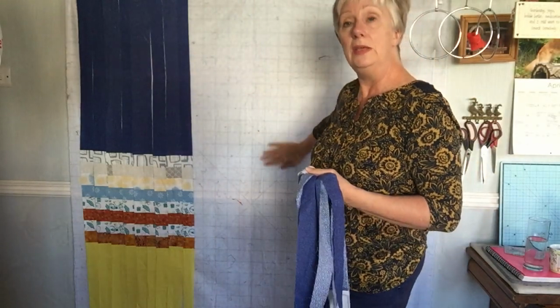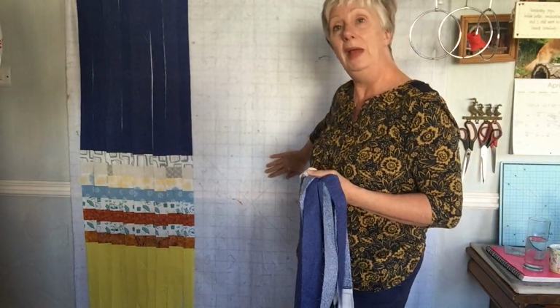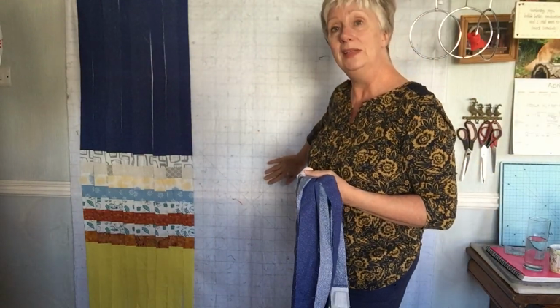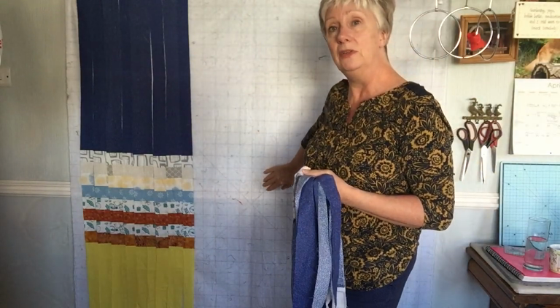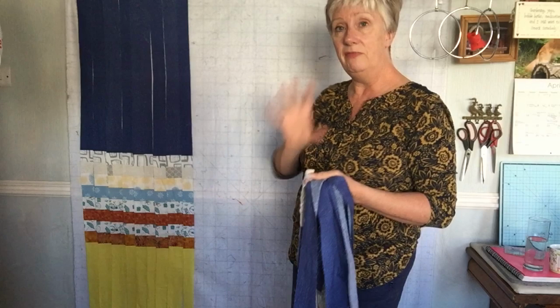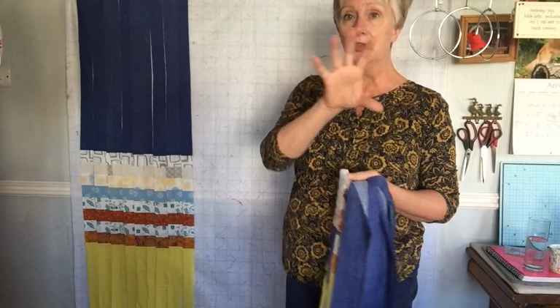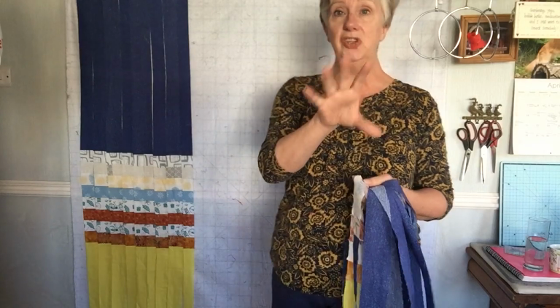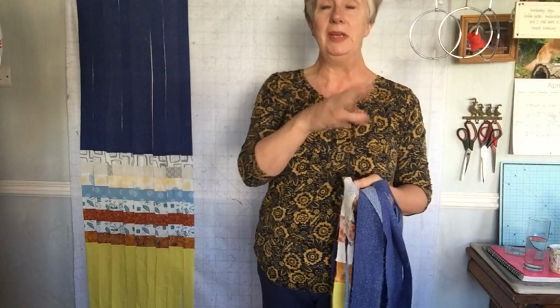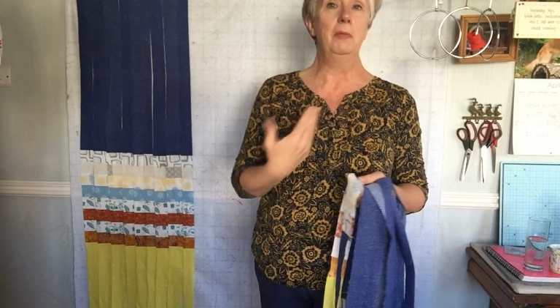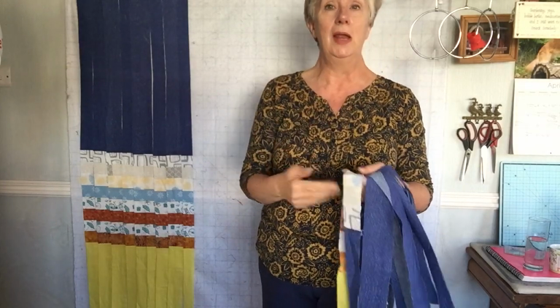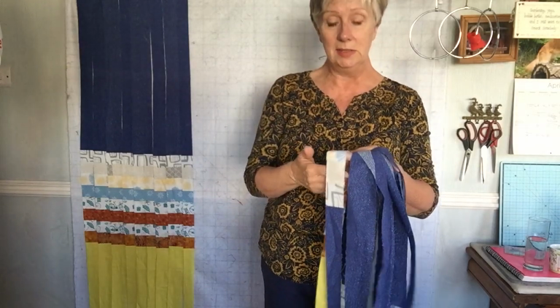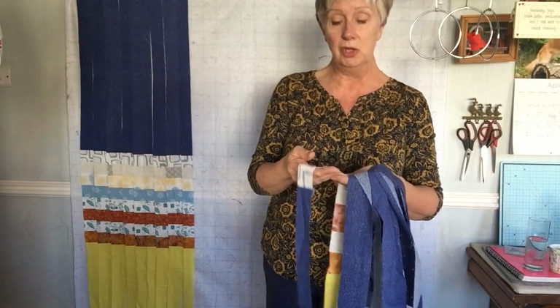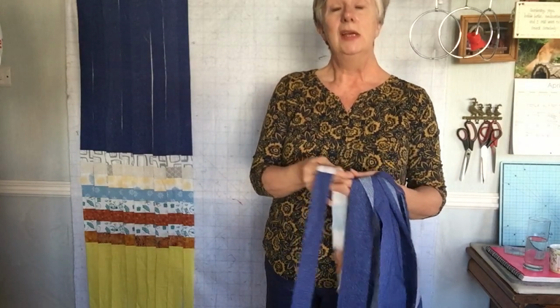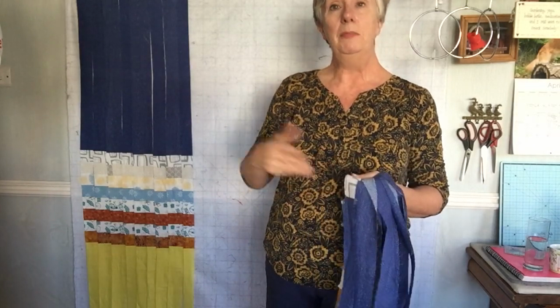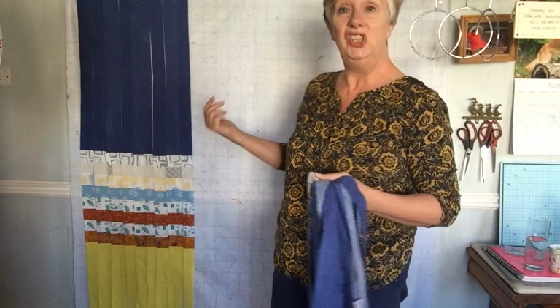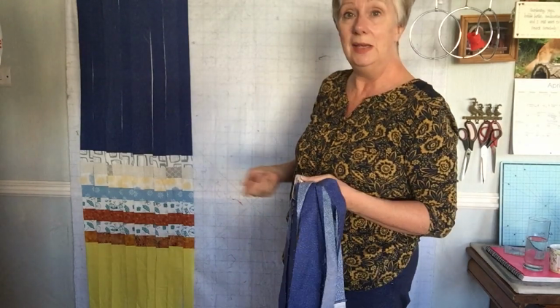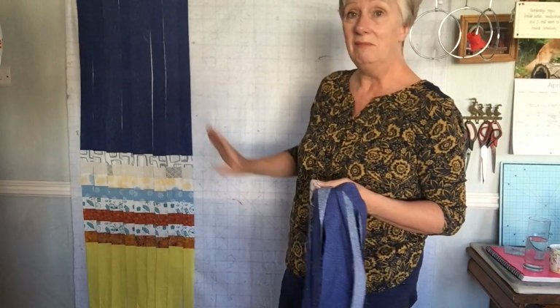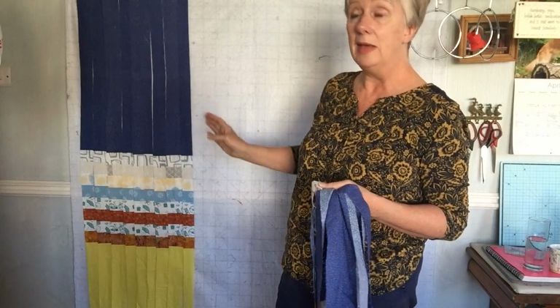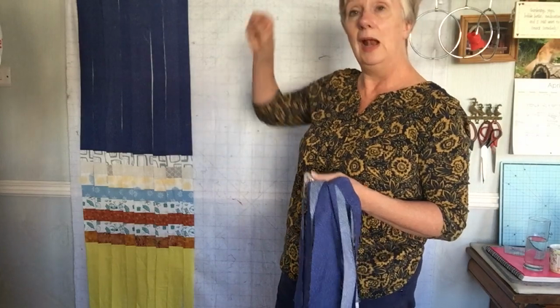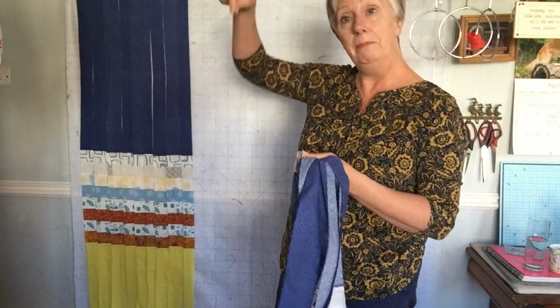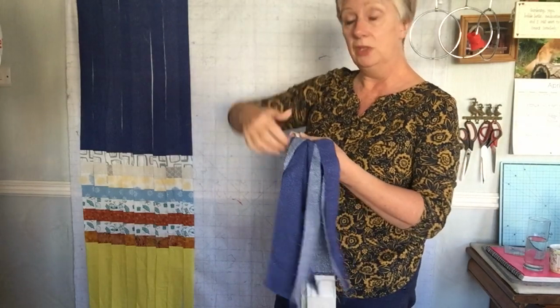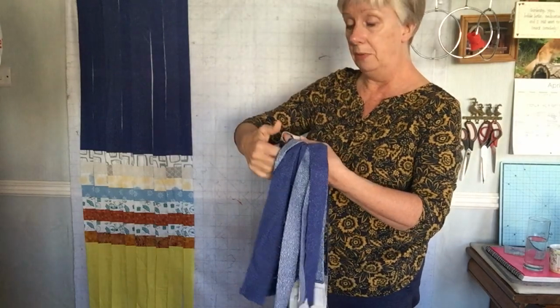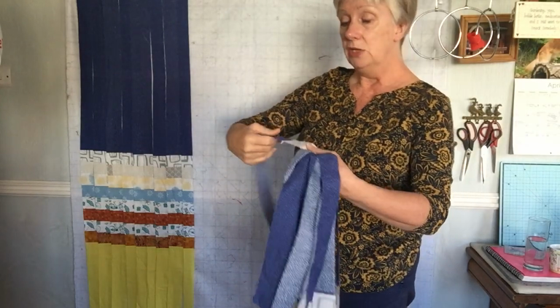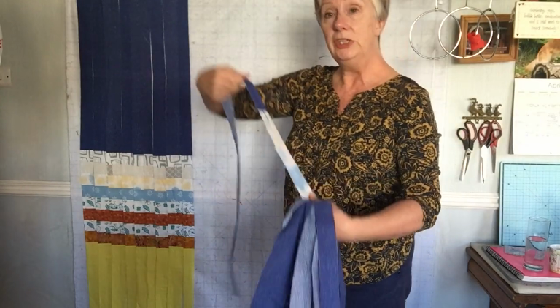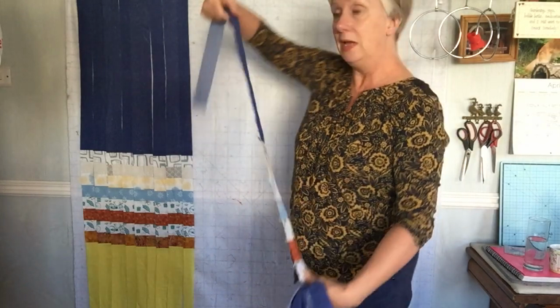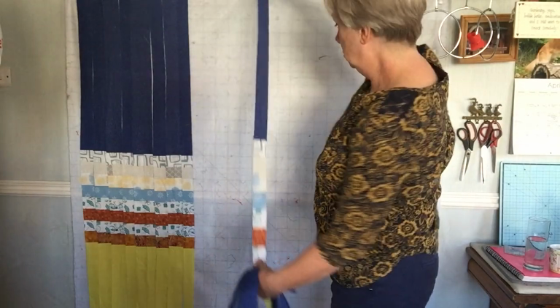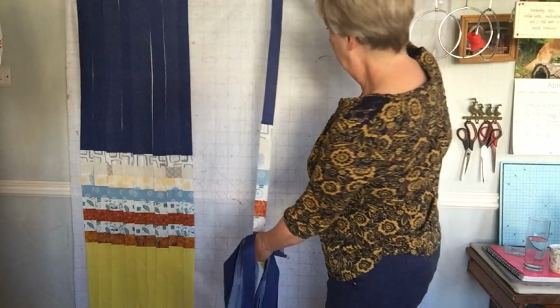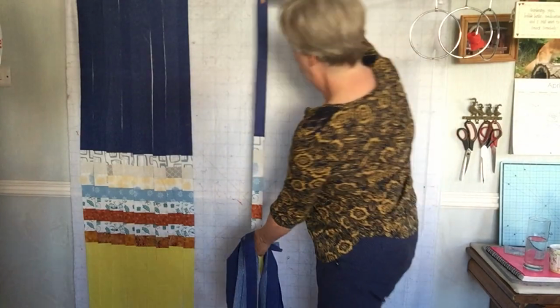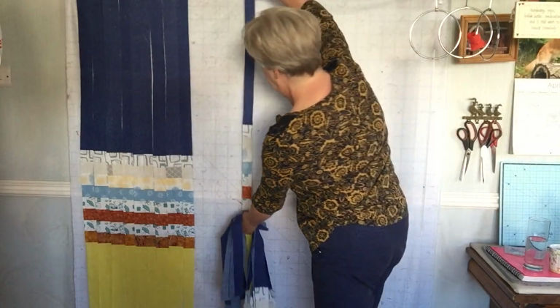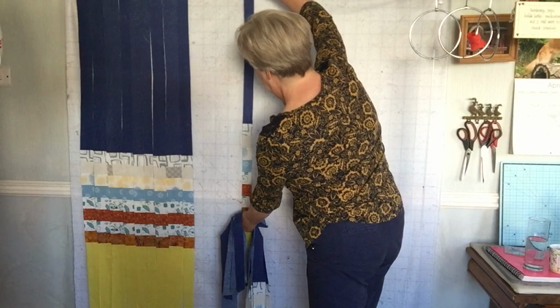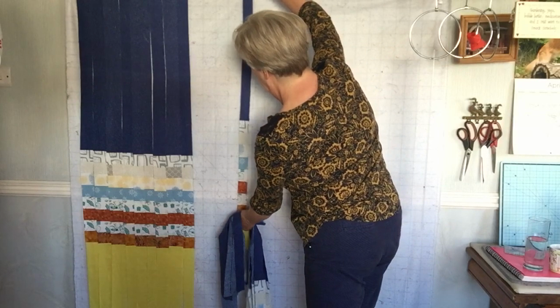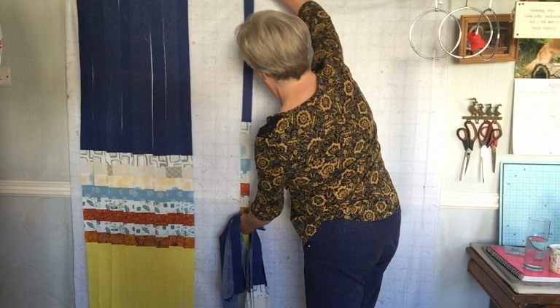Then it's easier to have something you can pin this onto. This is very much a visual piece — probably why I like it so much. So take a piece of sheeting or anything, pin at the top, and put the first piece on.